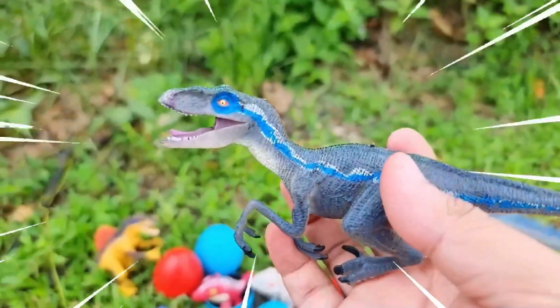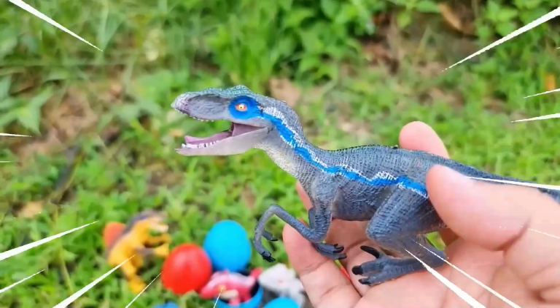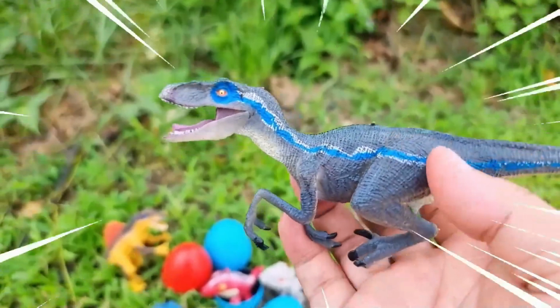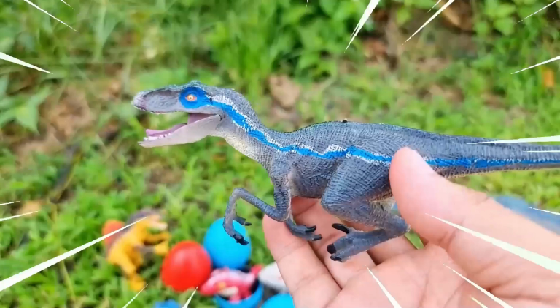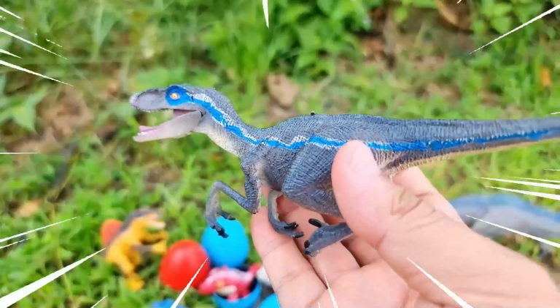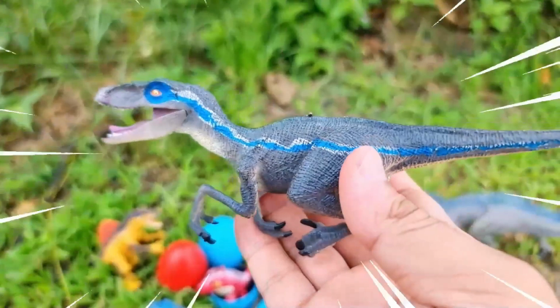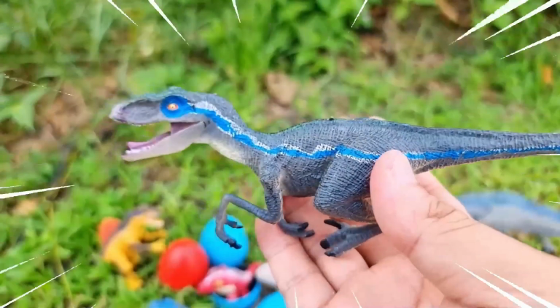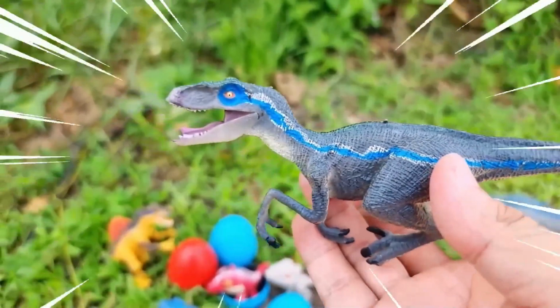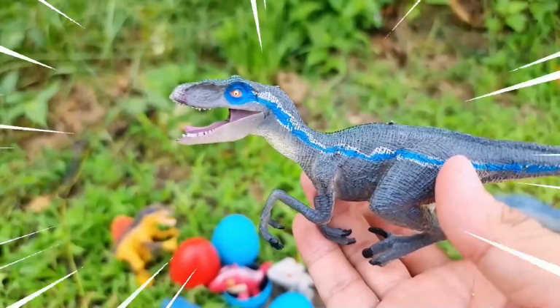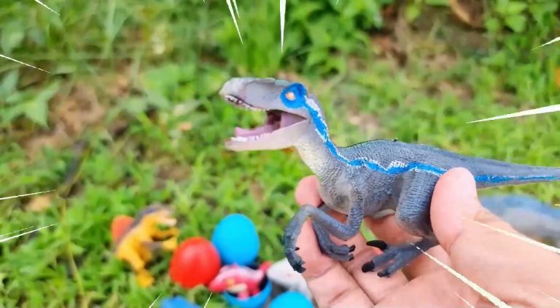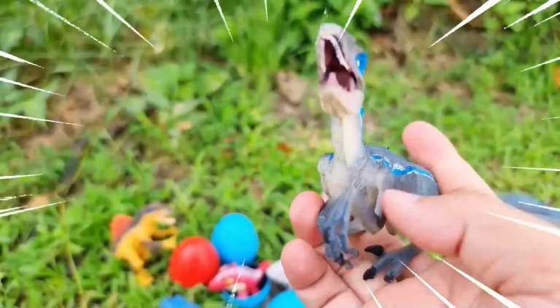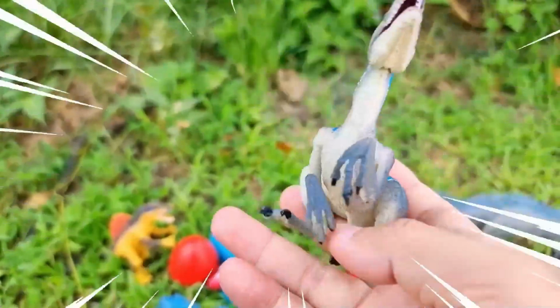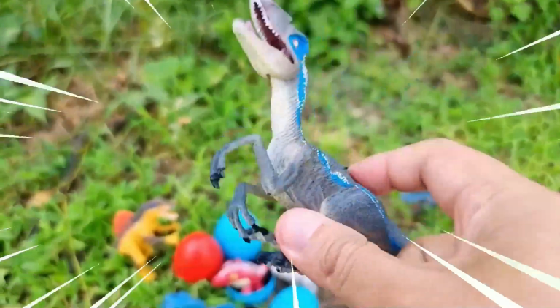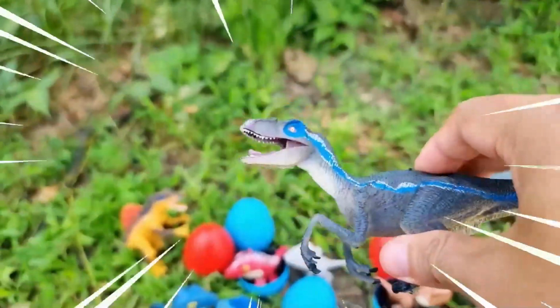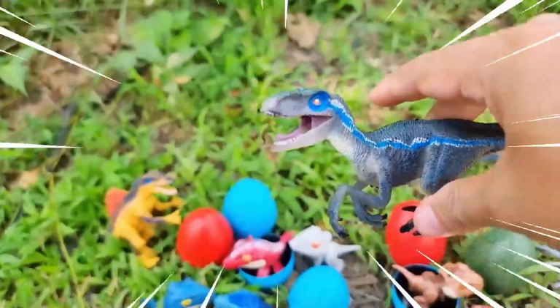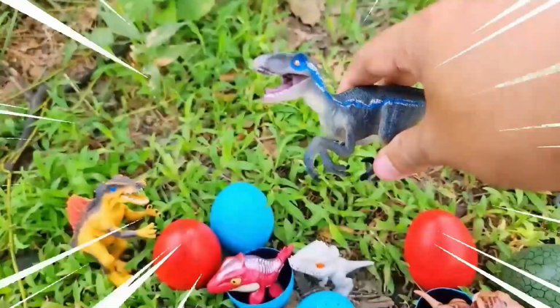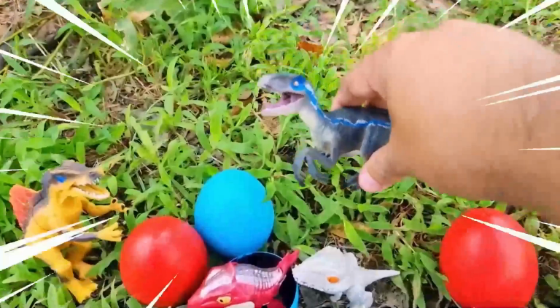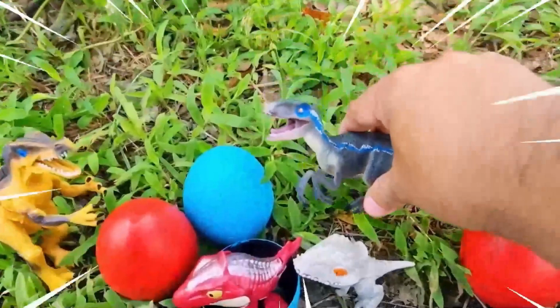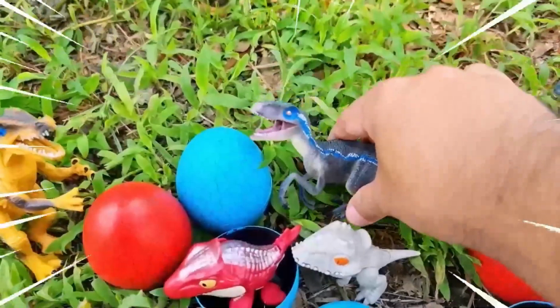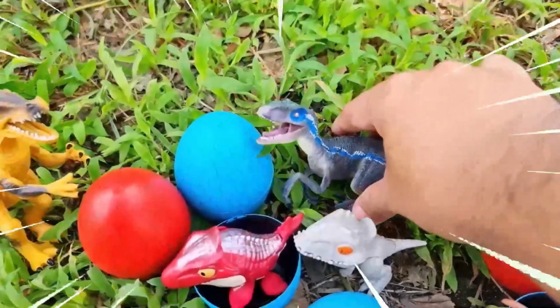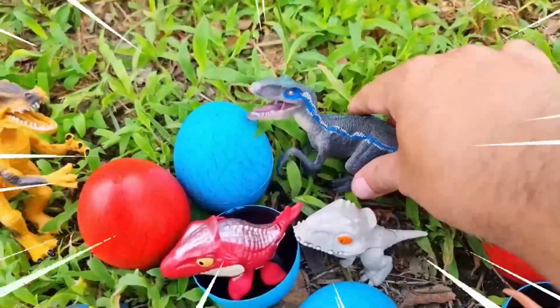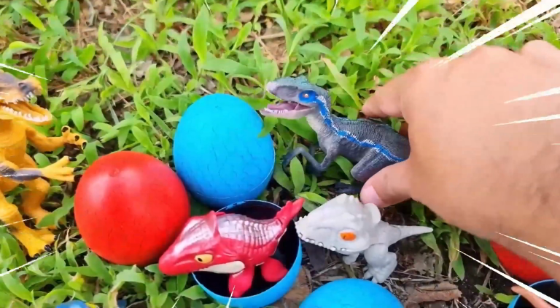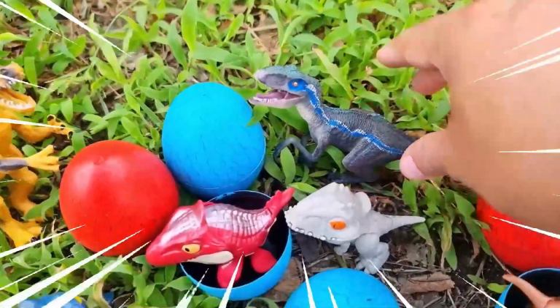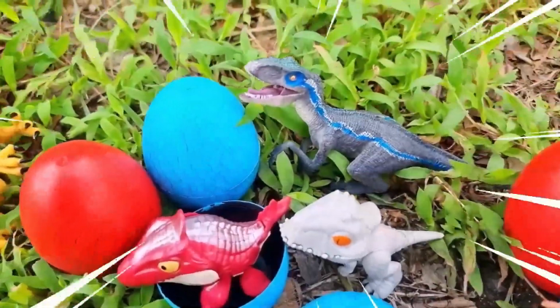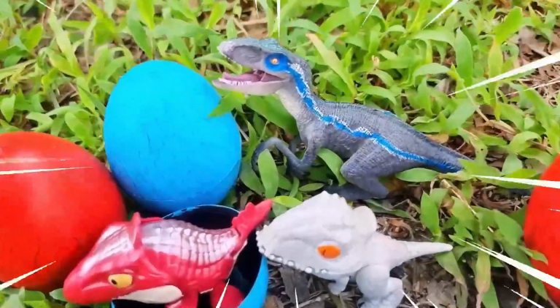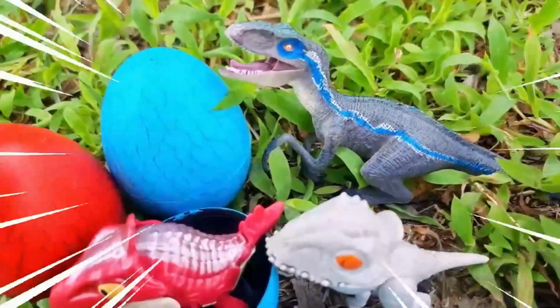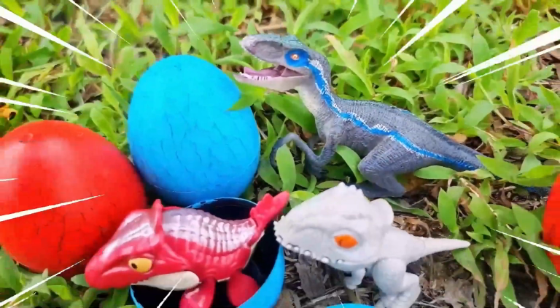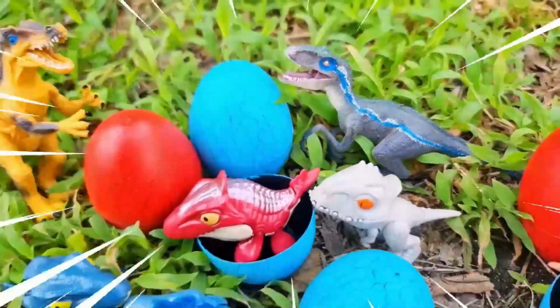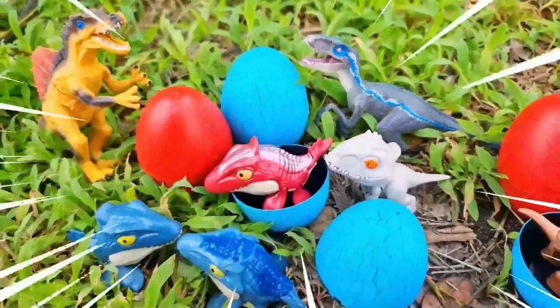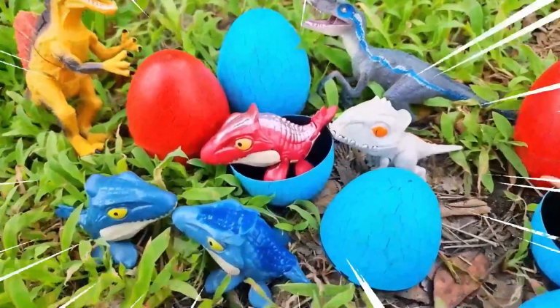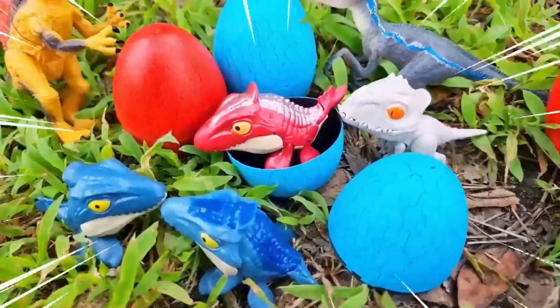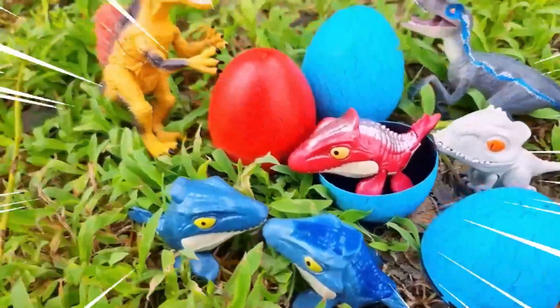It was relatively small in size, standing about 1.8 meters tall and weighing around 15 kilograms. The Velociraptor had a long narrow snout filled with sharp teeth.